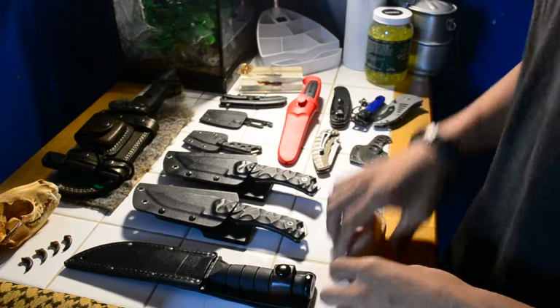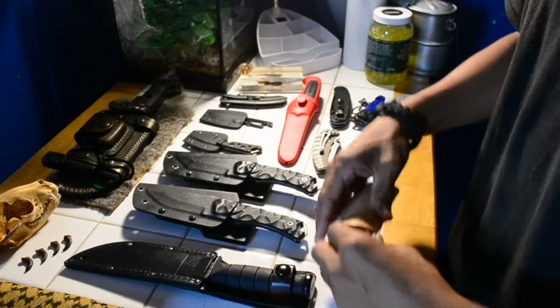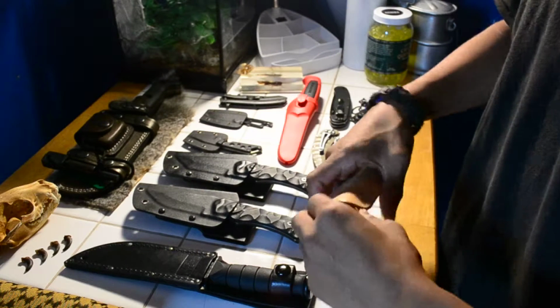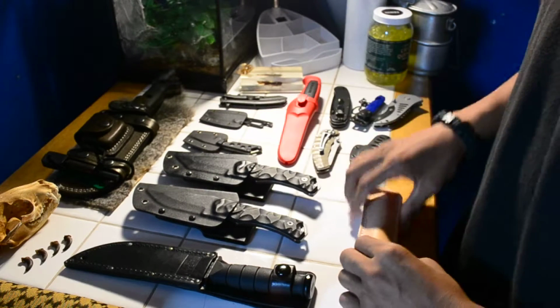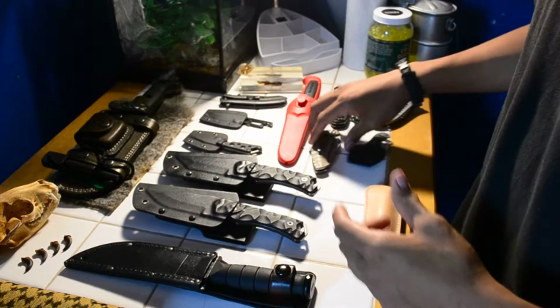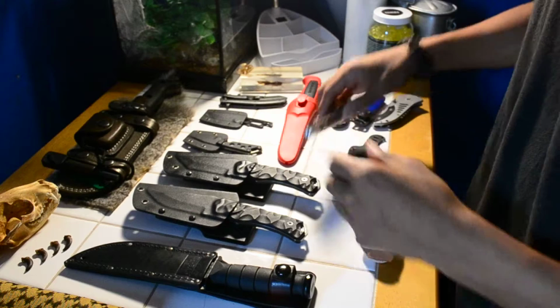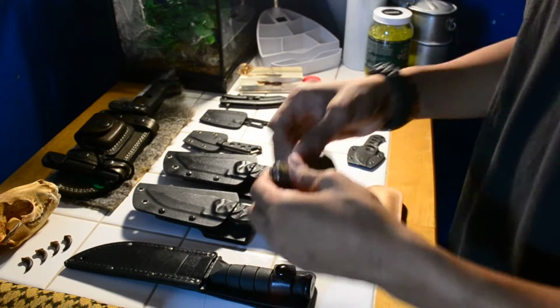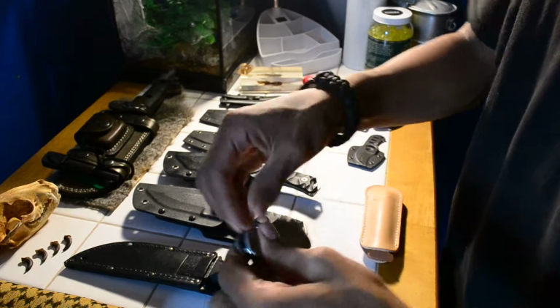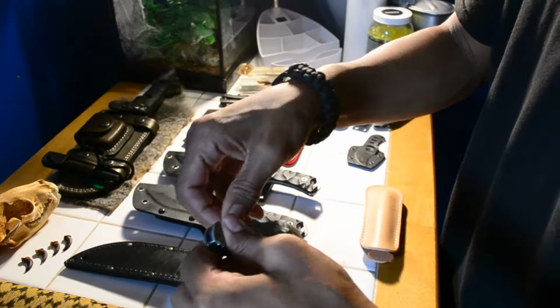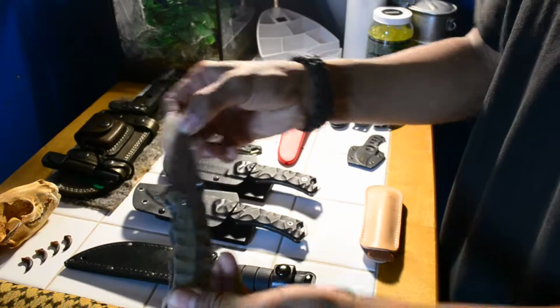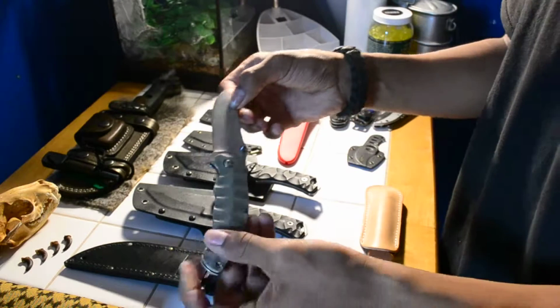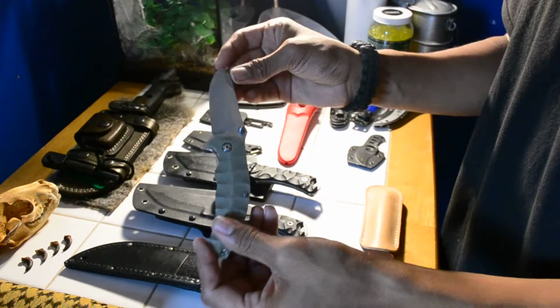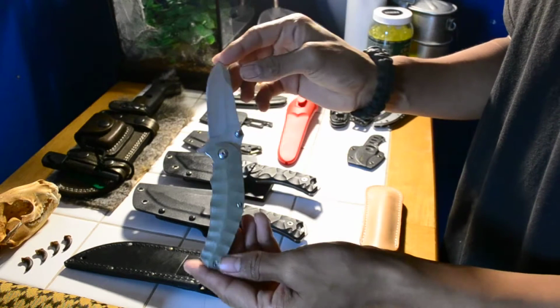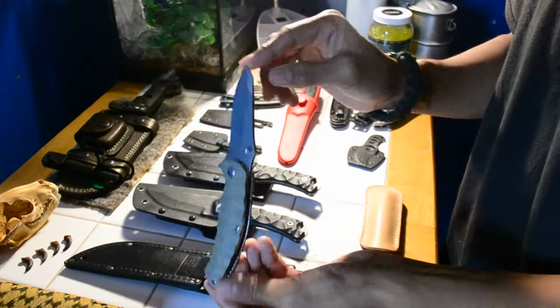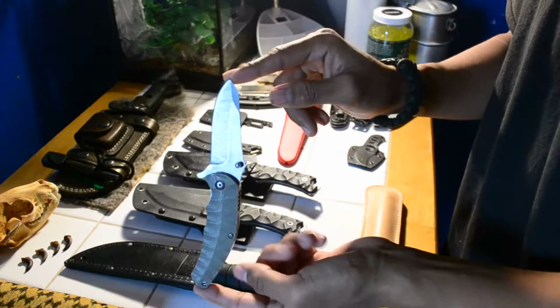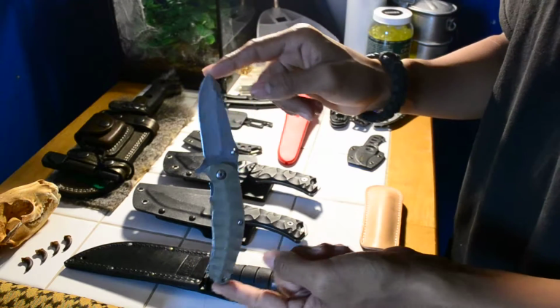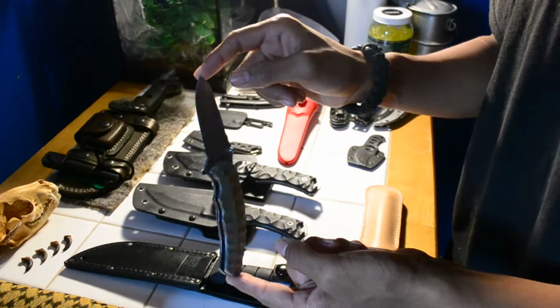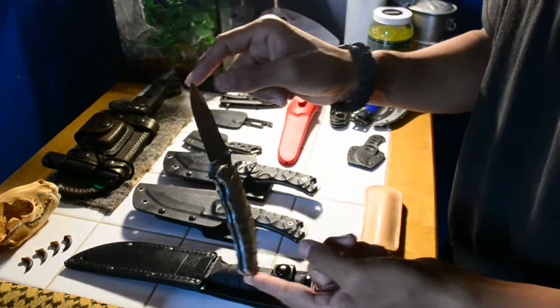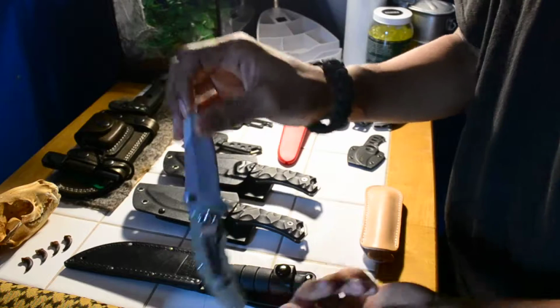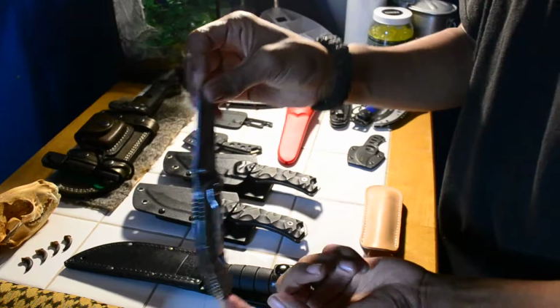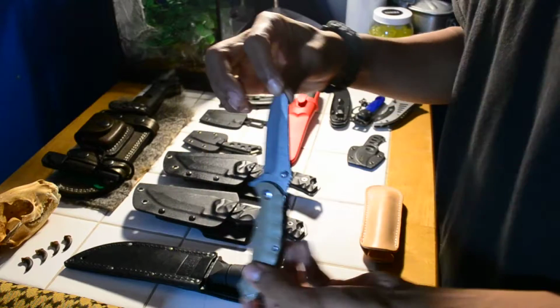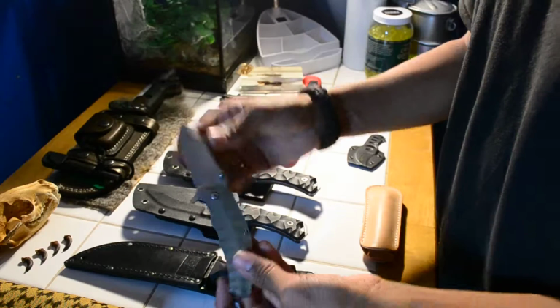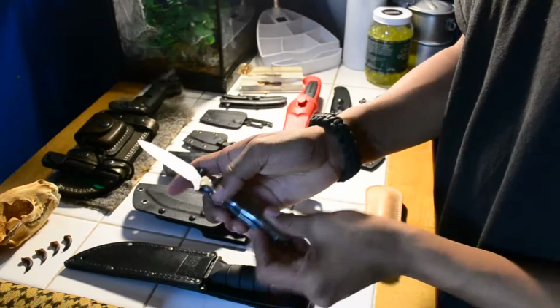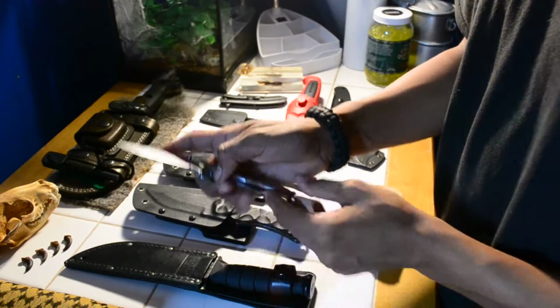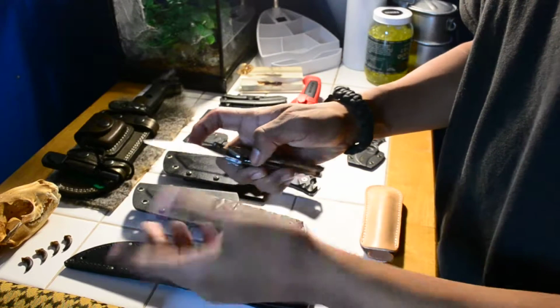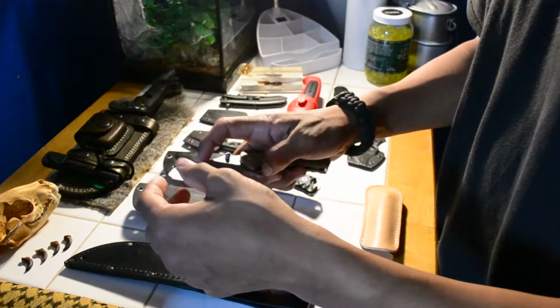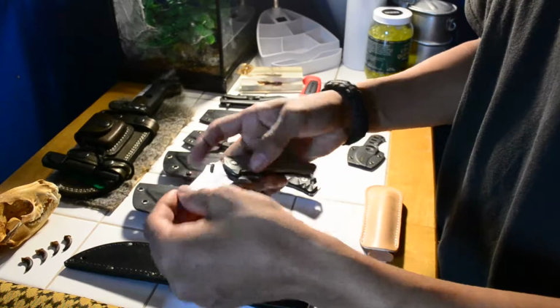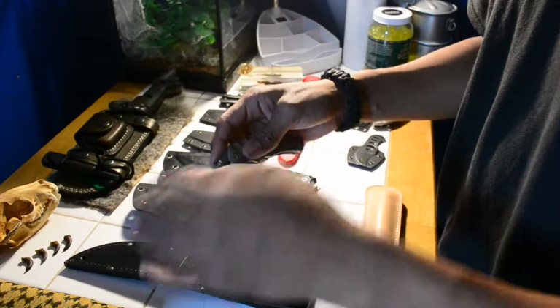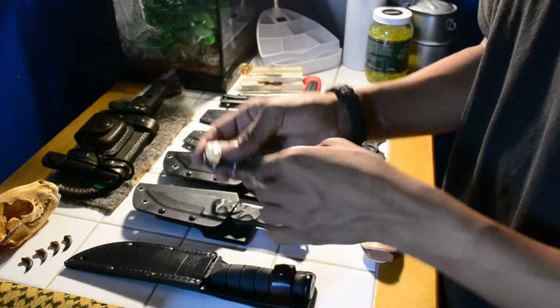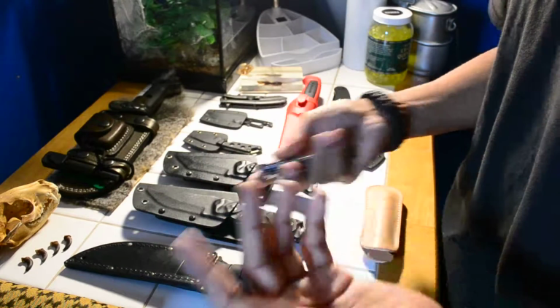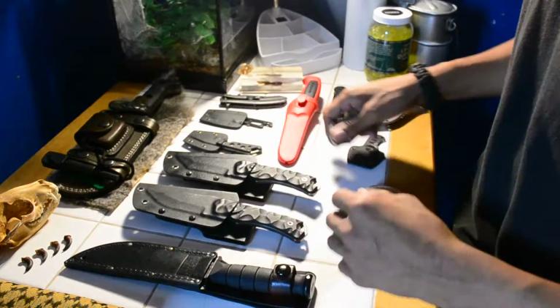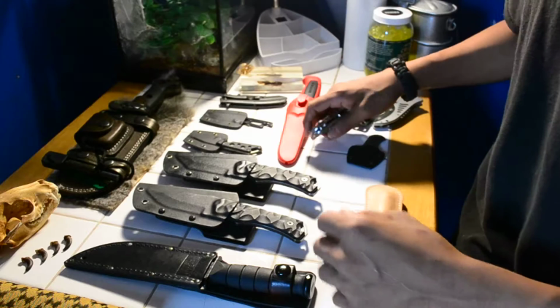The next one is a Walmart knife — just go to Walmart and you'll find this. It's a $3 knife. It's actually good; you'll be quite surprised. I was actually surprised when I got it. I bought this the minute I saw it.